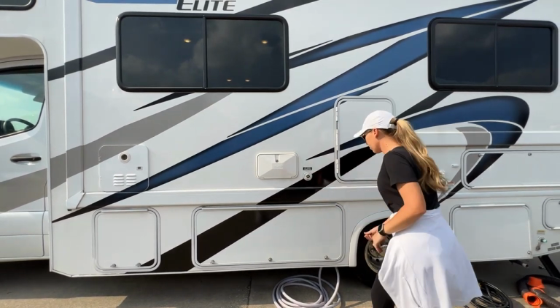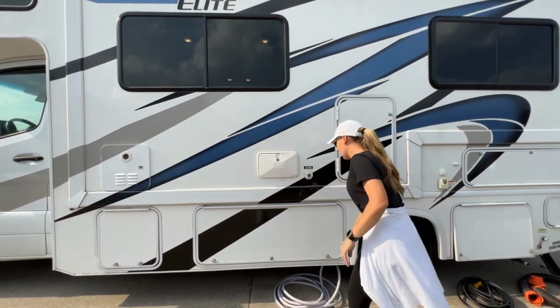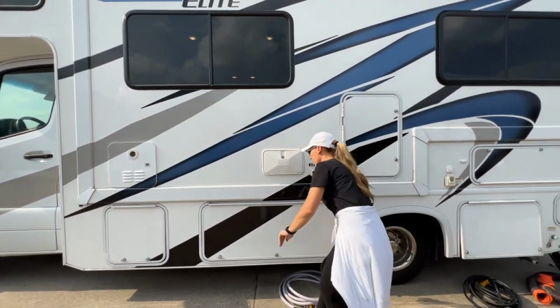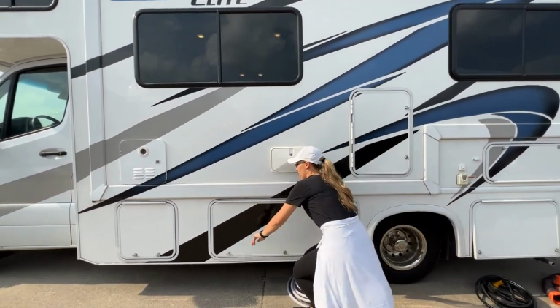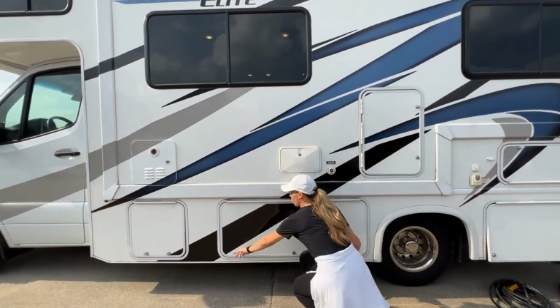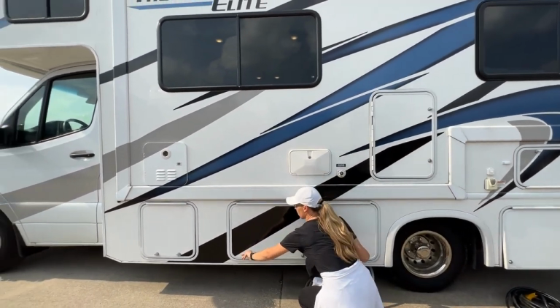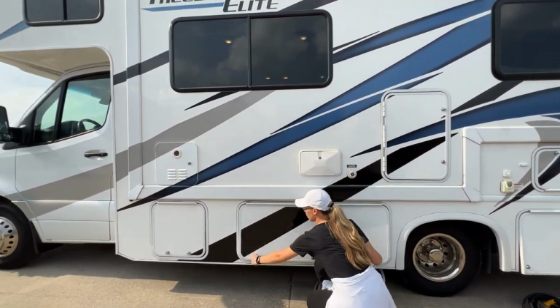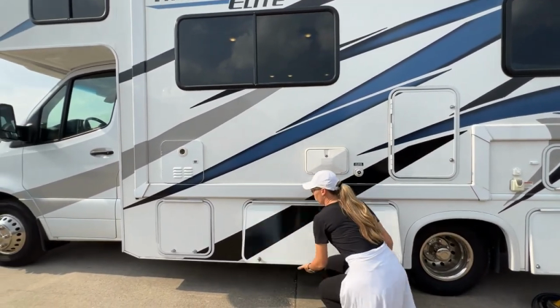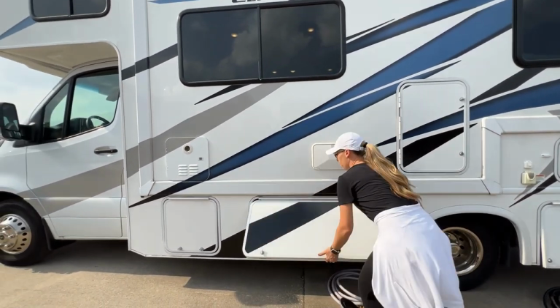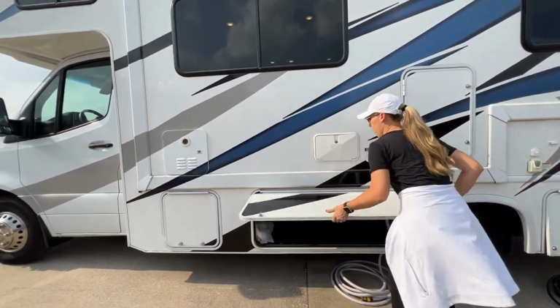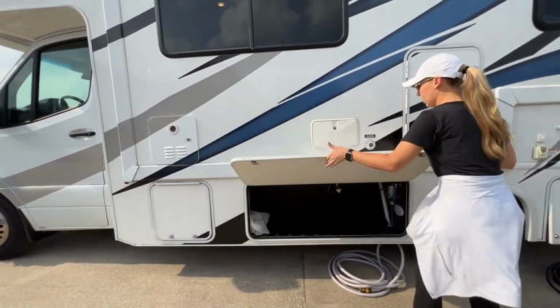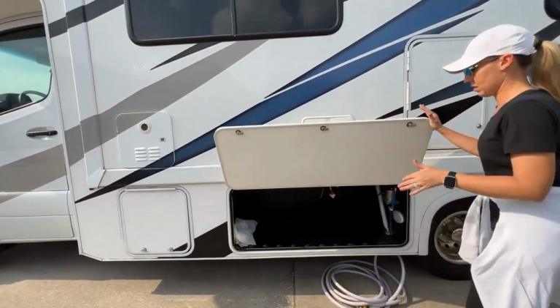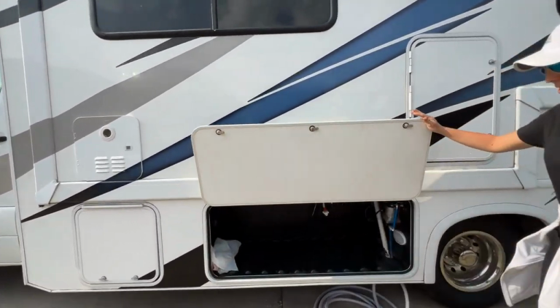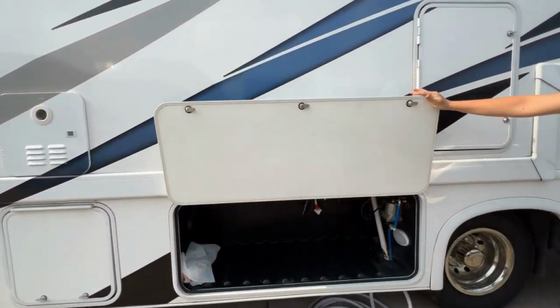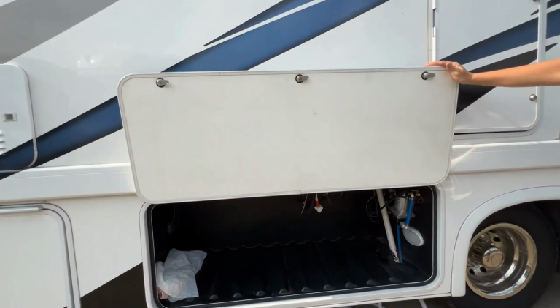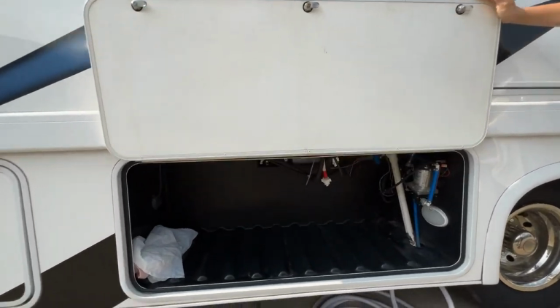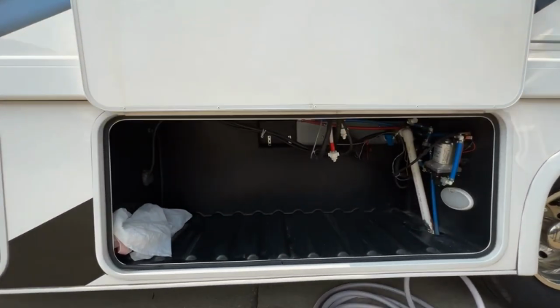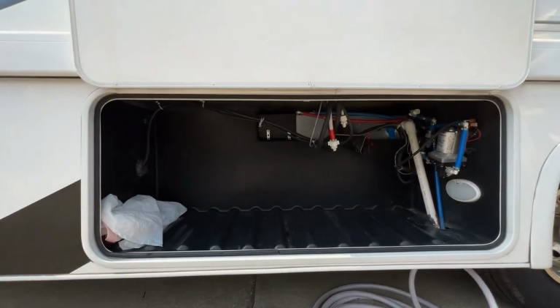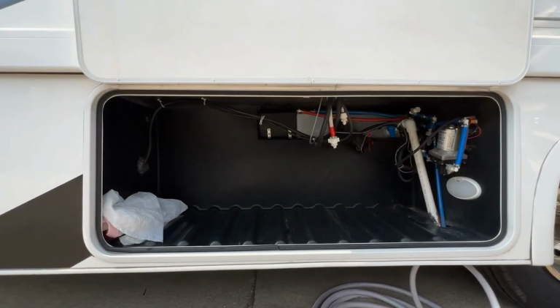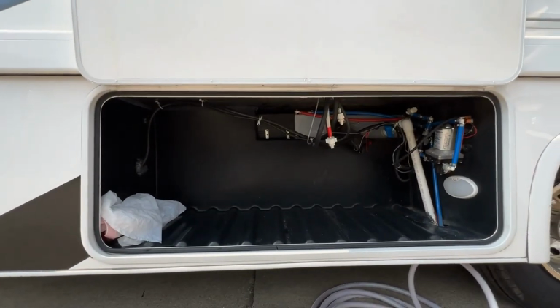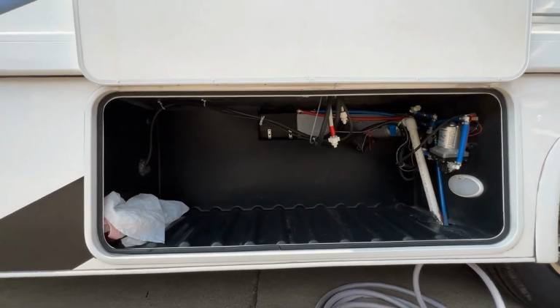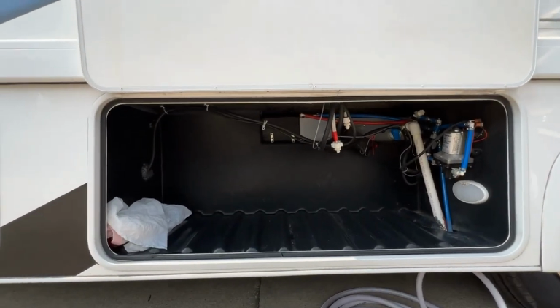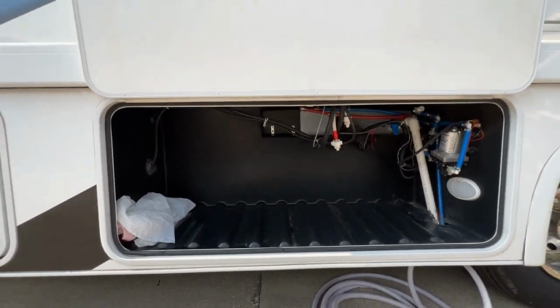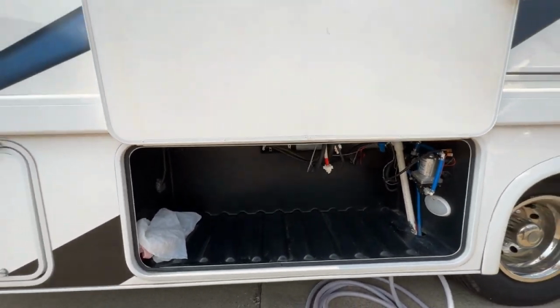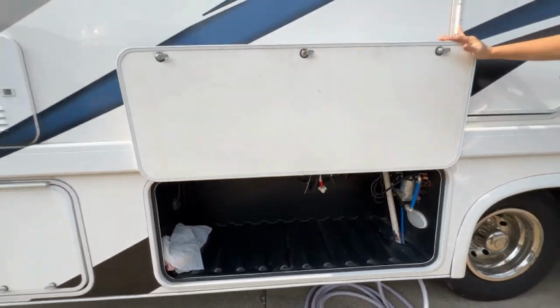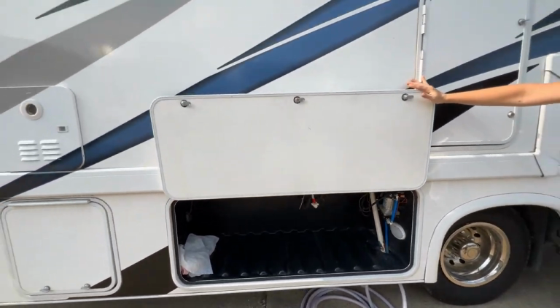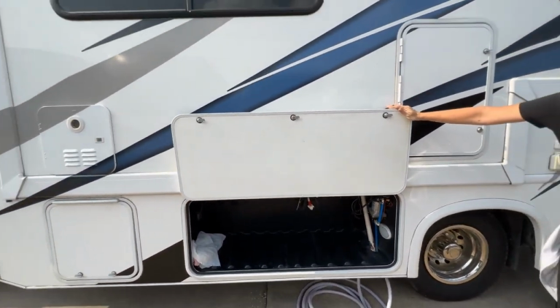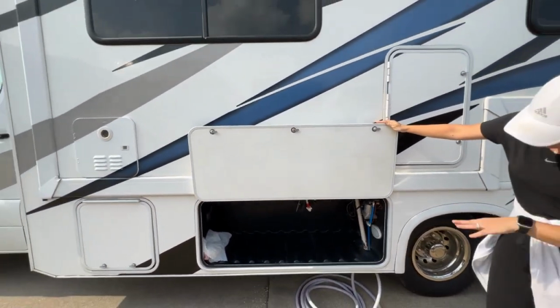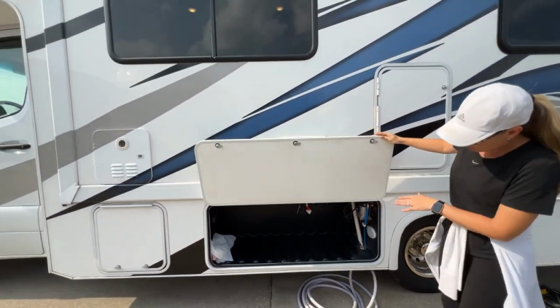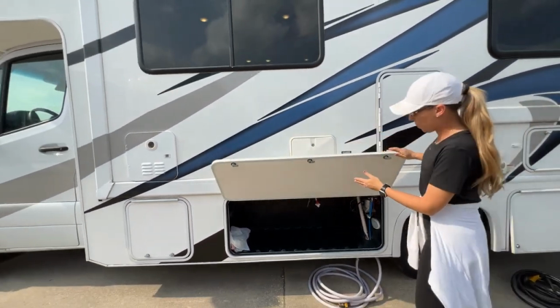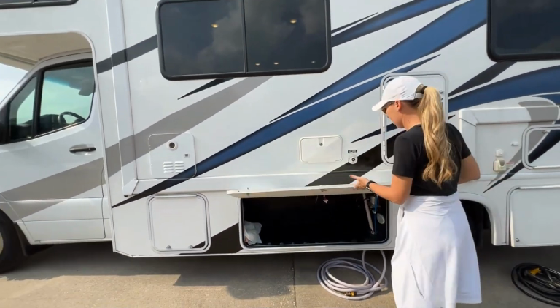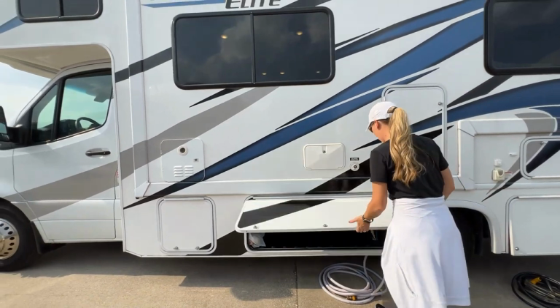Underneath here is another really big storage compartment. This is likely where your septic hose is going to be stored, somewhere separate from everything else.